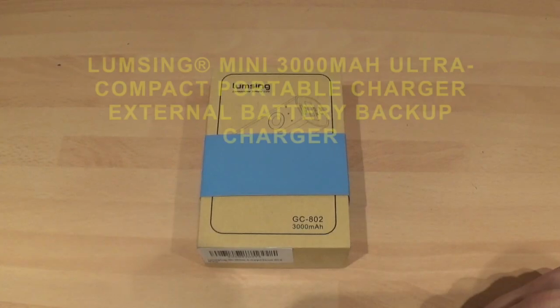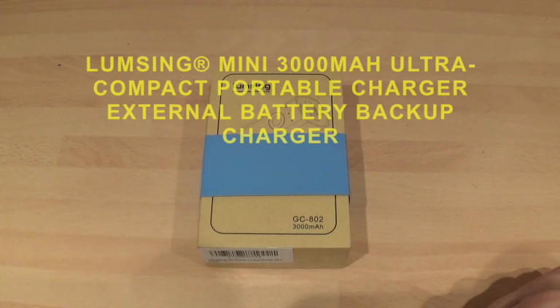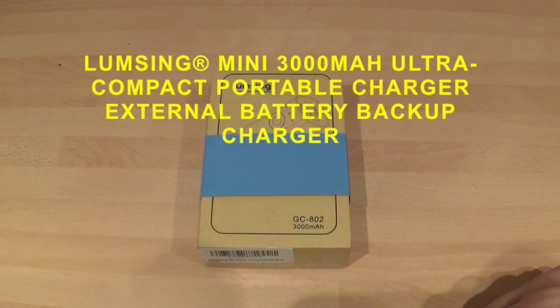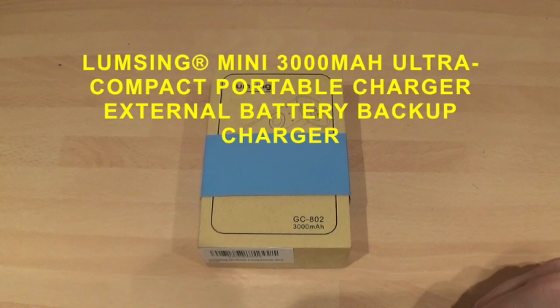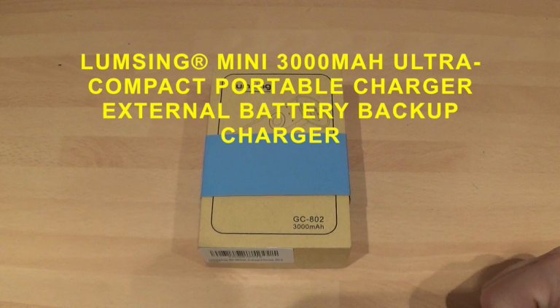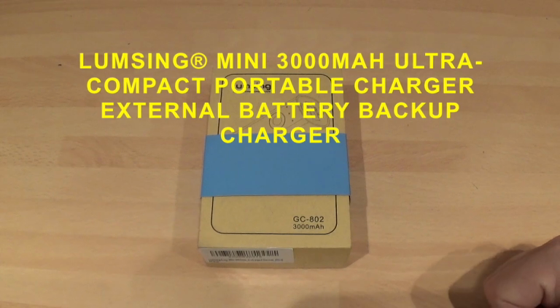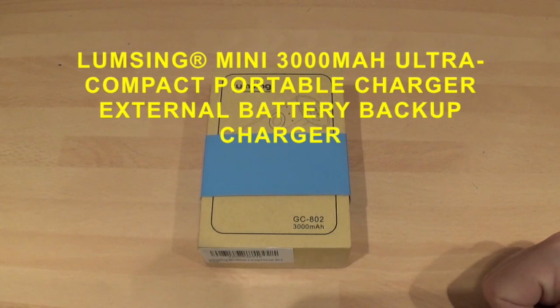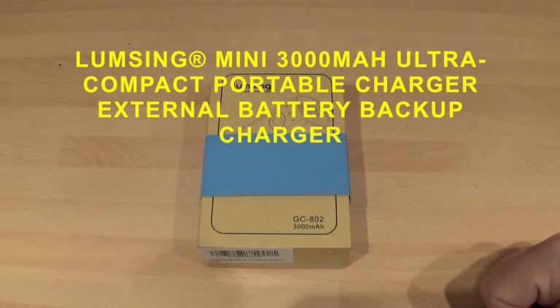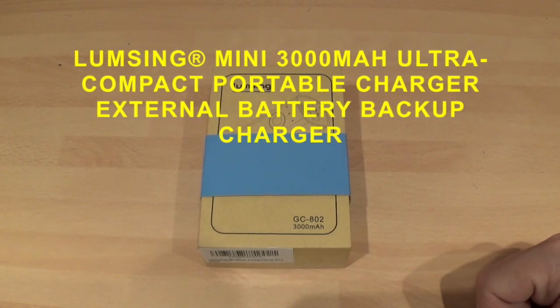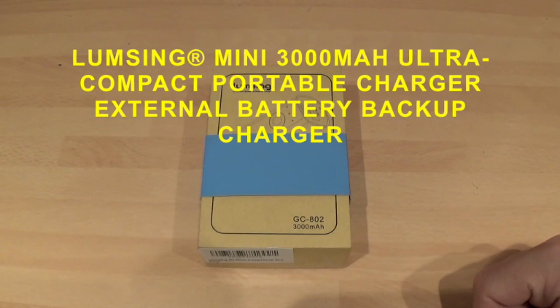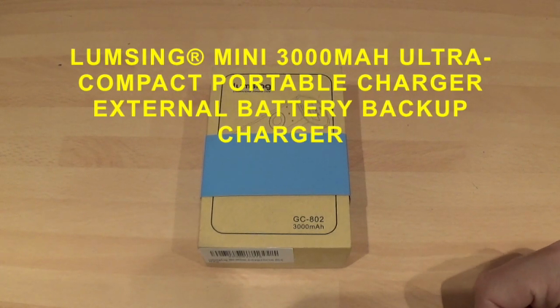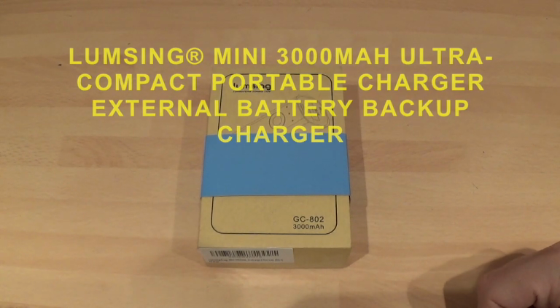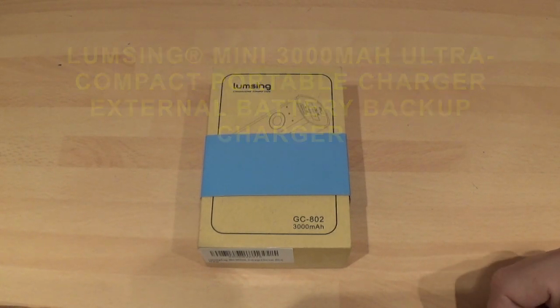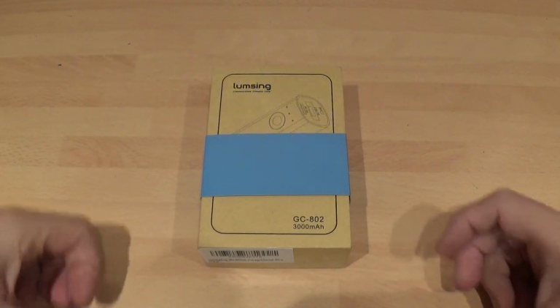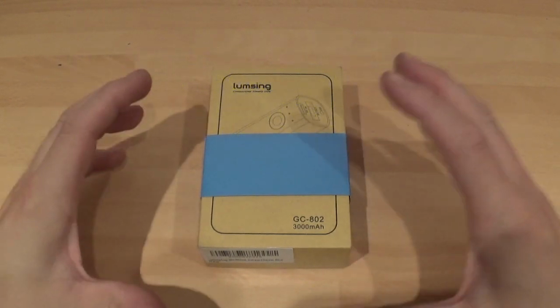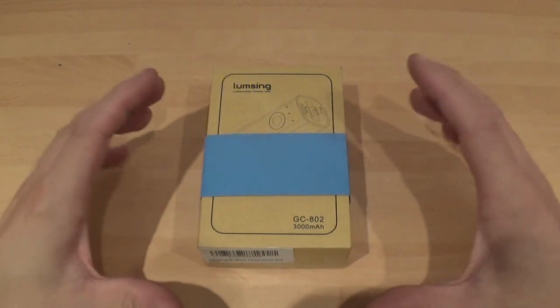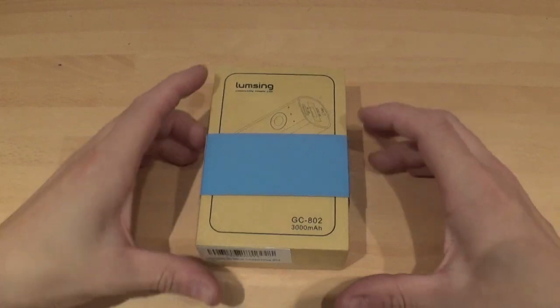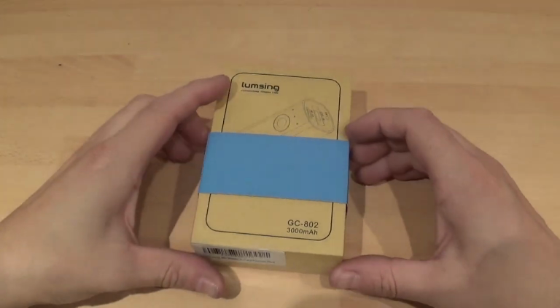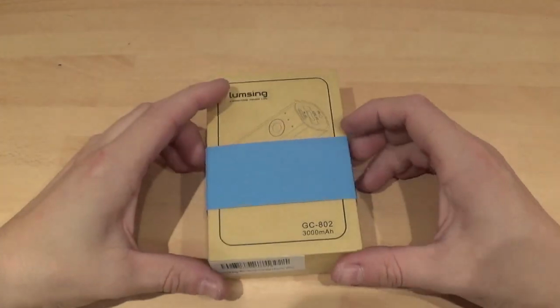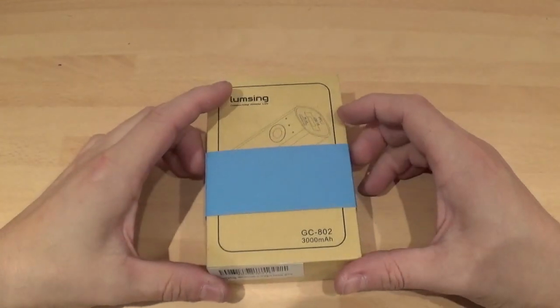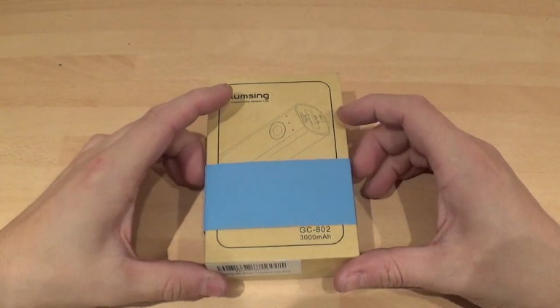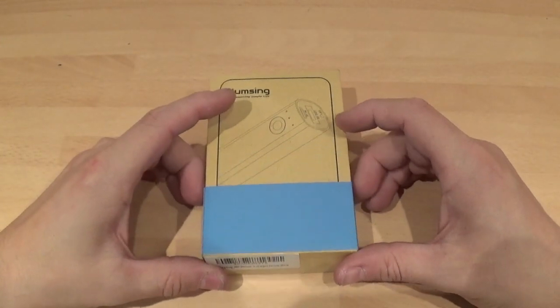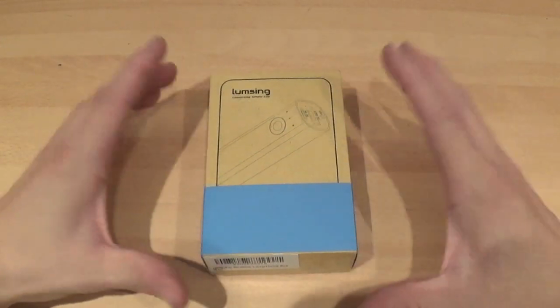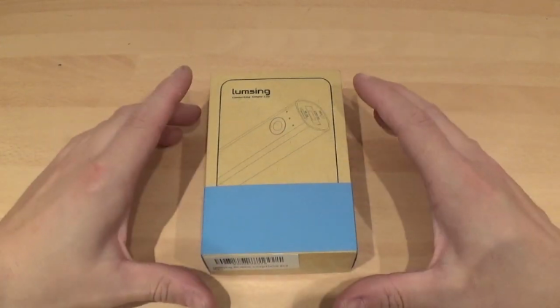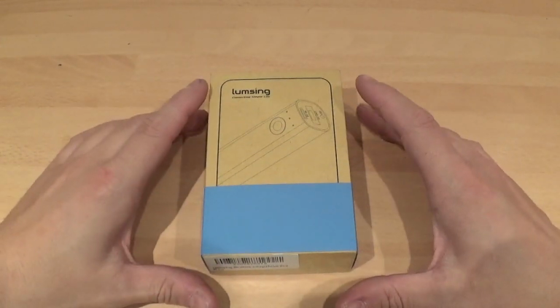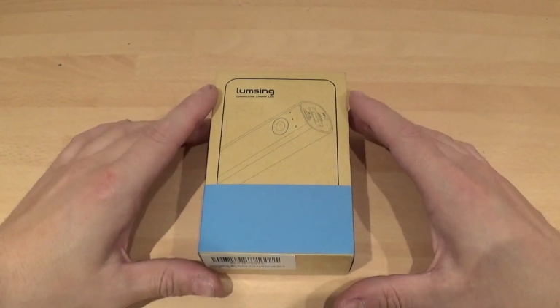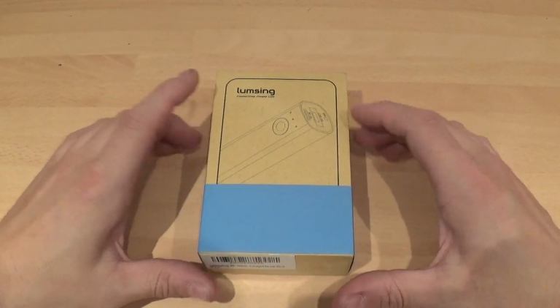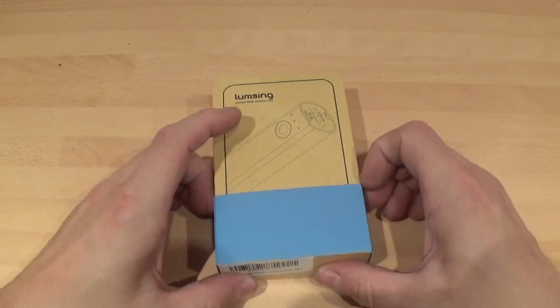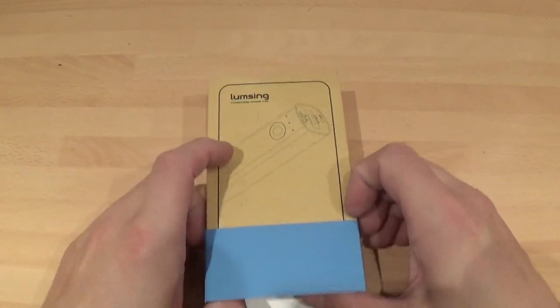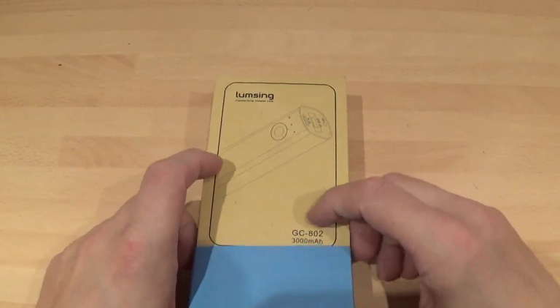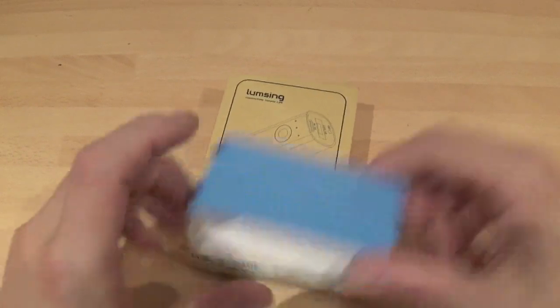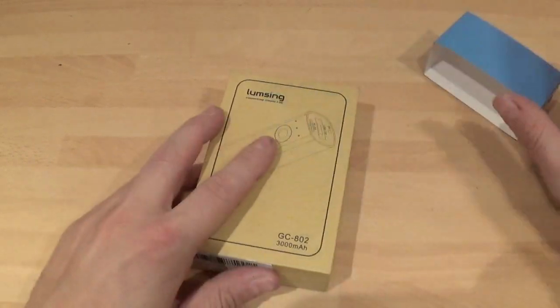Hi, this is Paul from Sailor Mobiles and this is a review on the LumSing 3000mAh battery pack. This is a very small, ultra compact battery pack — basically for extra charge when you're out and about. Let's get into it and have a look.